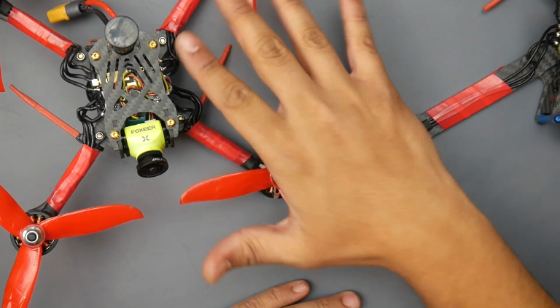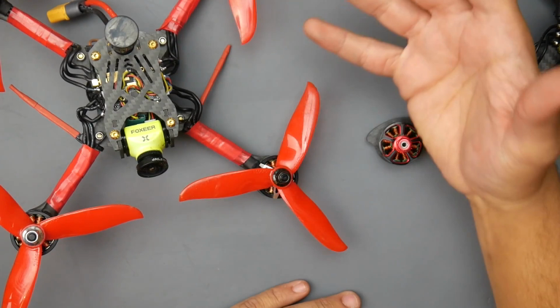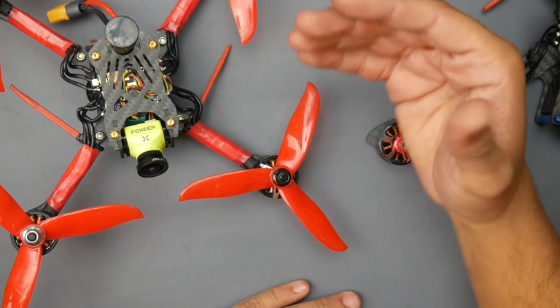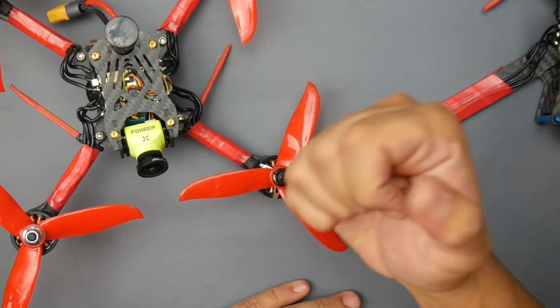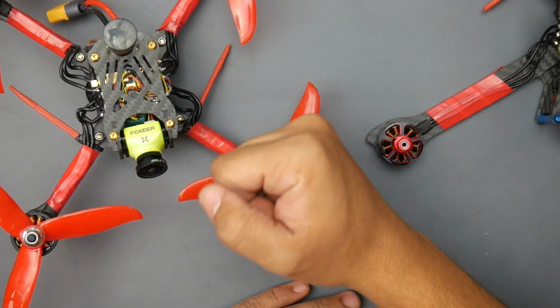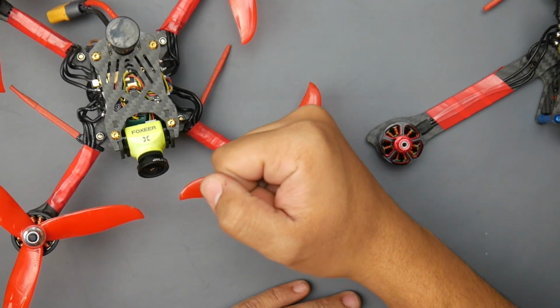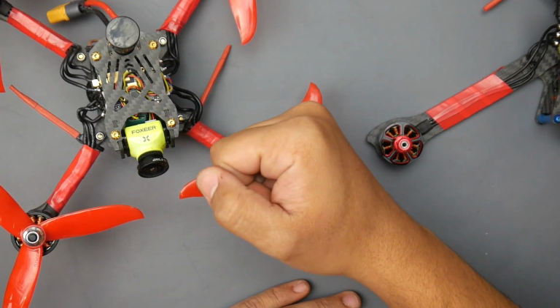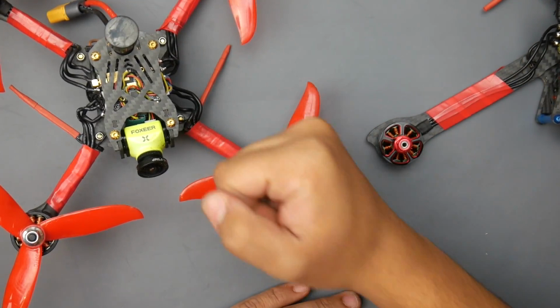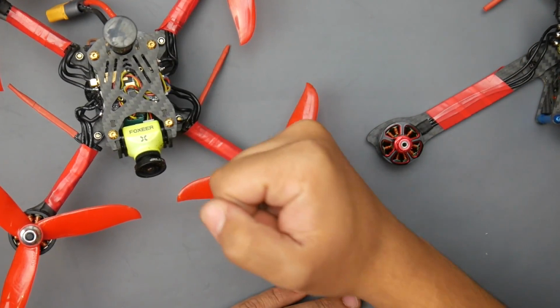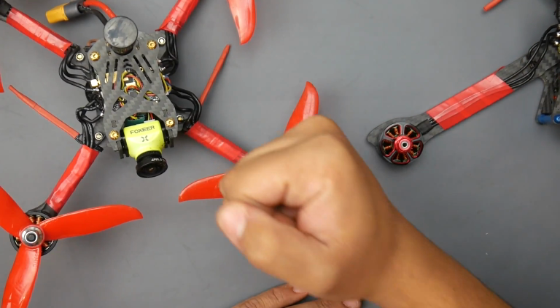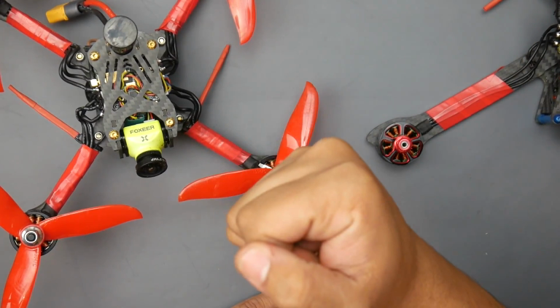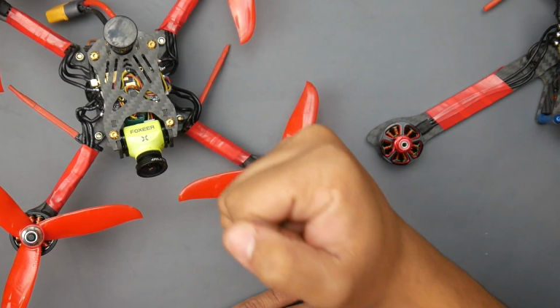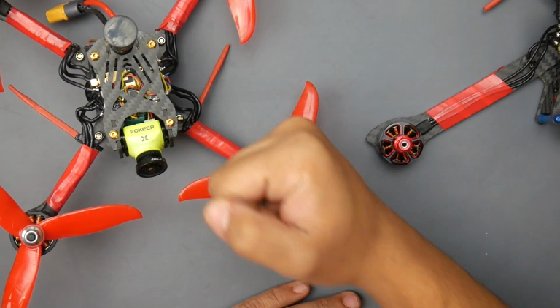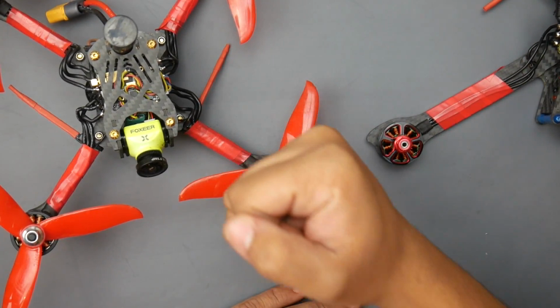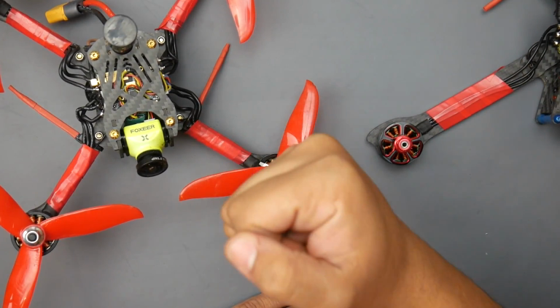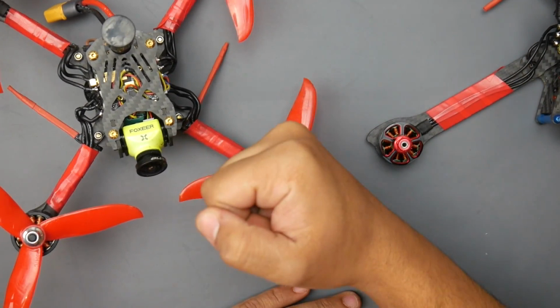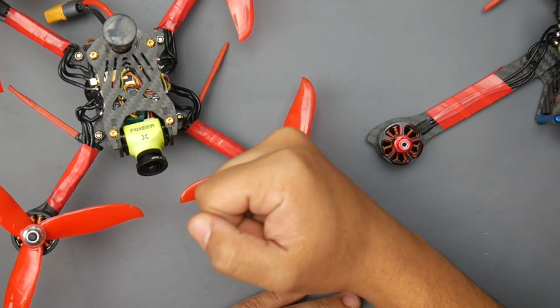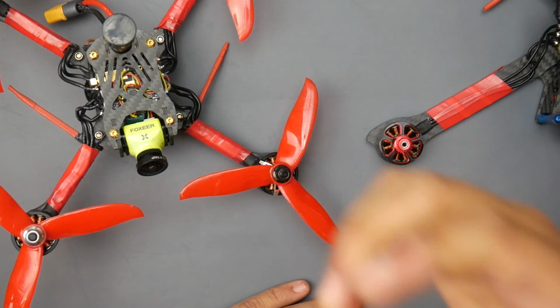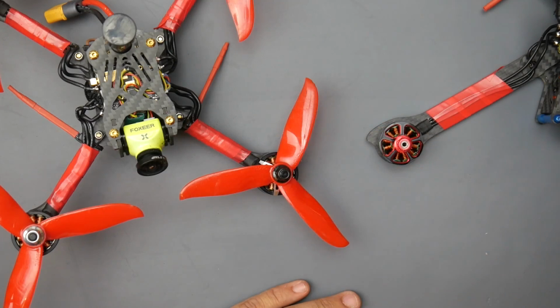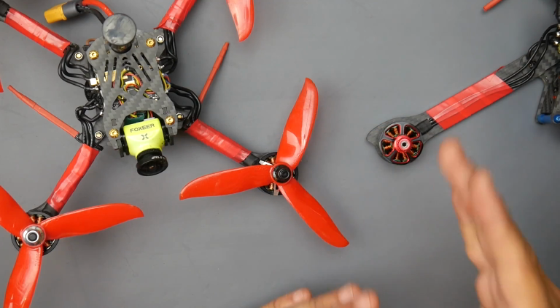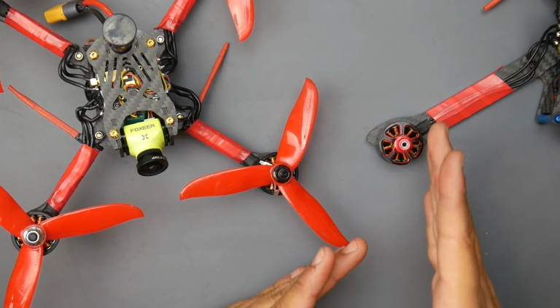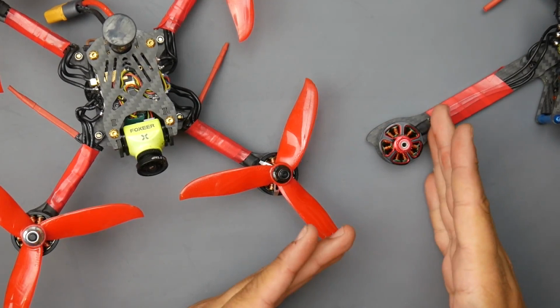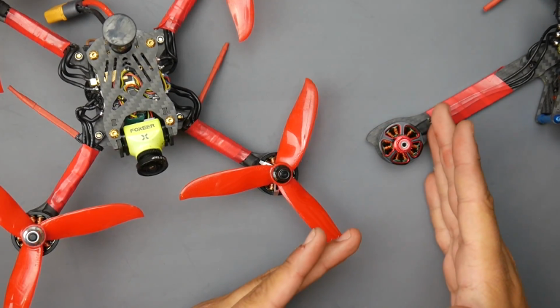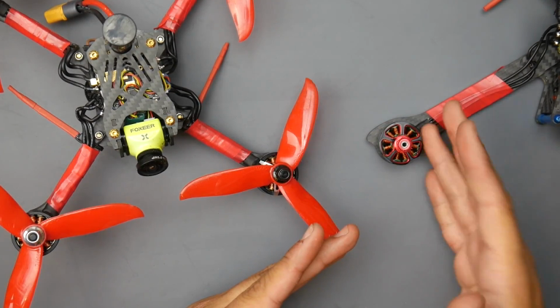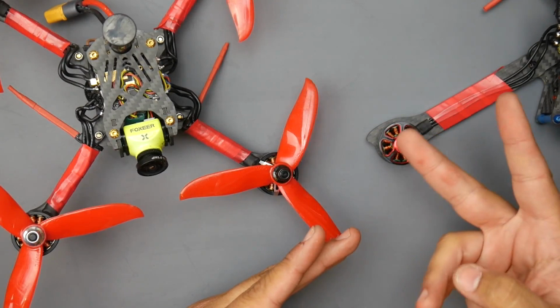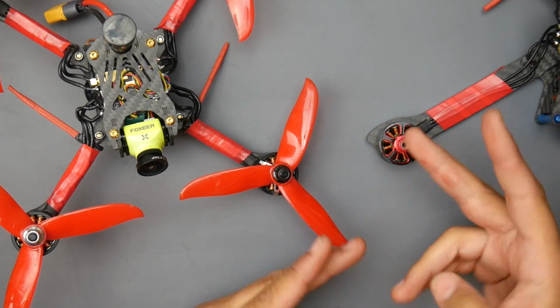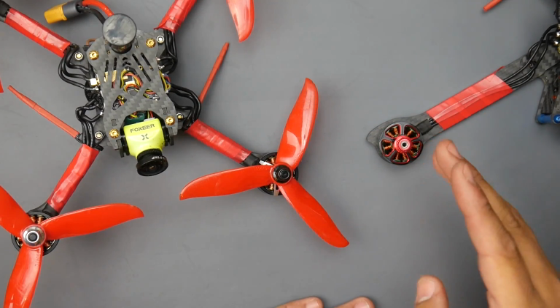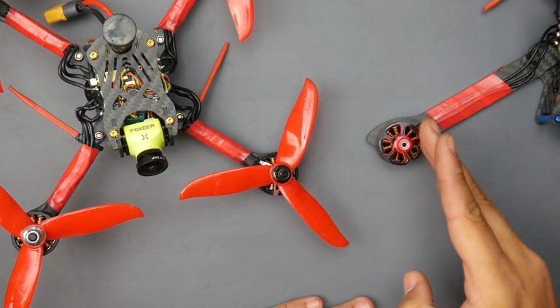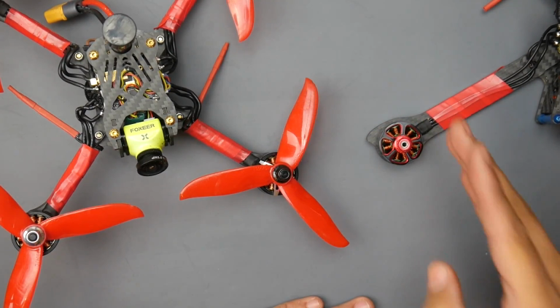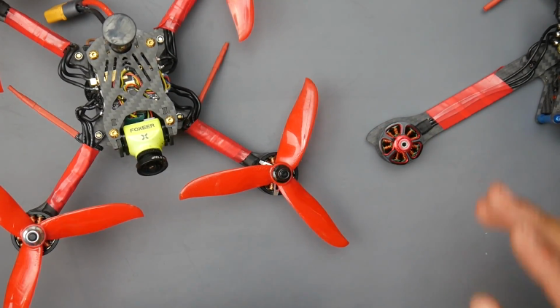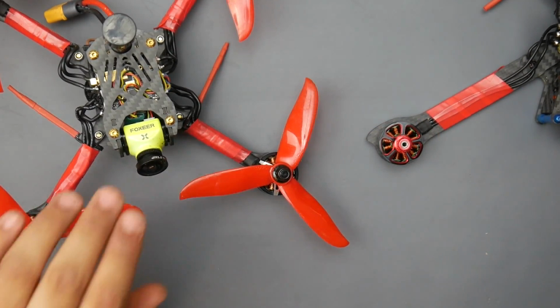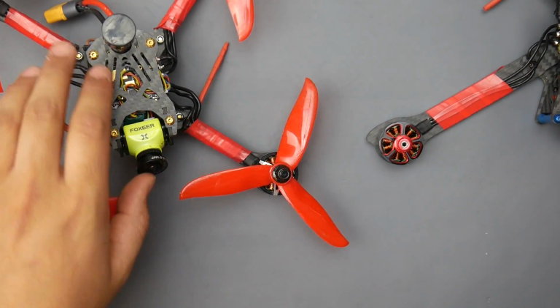I do have some other Sprog motors — they come in many different flavors and sizes. The one I'm talking about here is the 2206 2300KV. Now let's jump to the EMax Race Spec 2 — the 2306 2400KV.